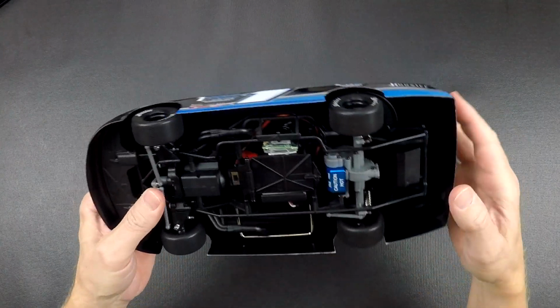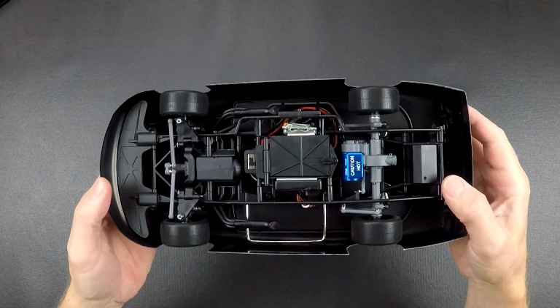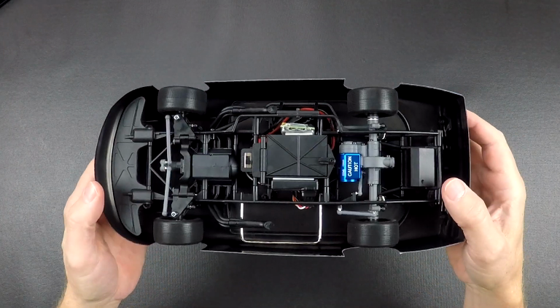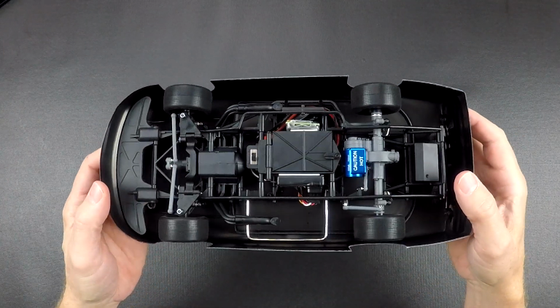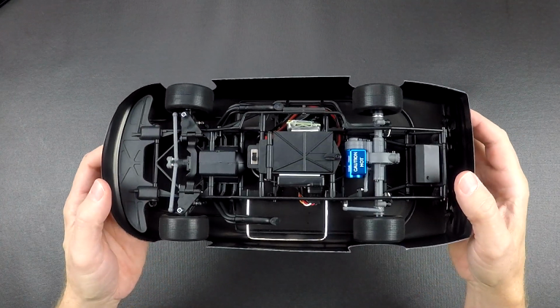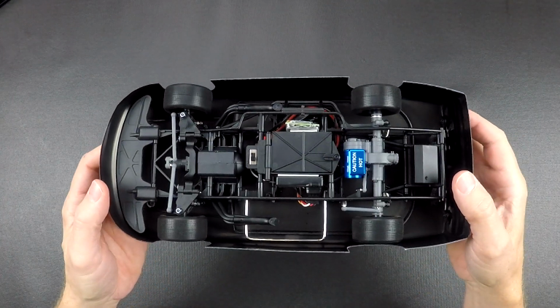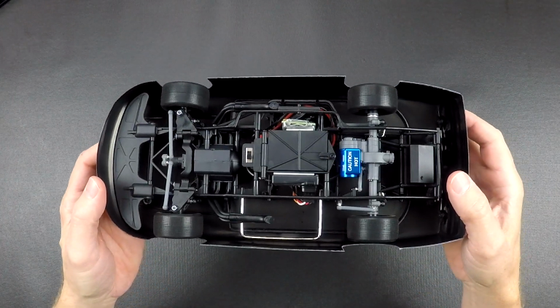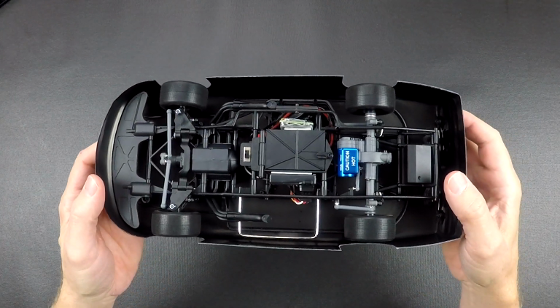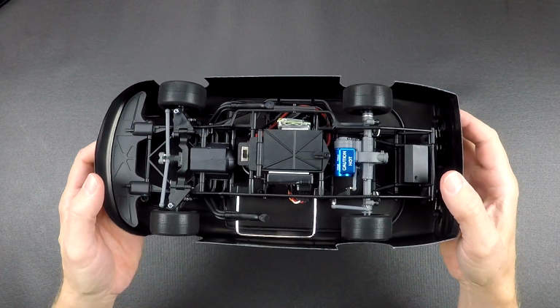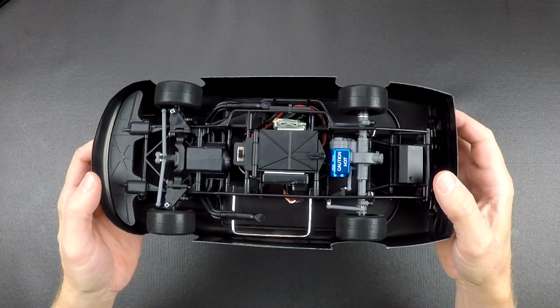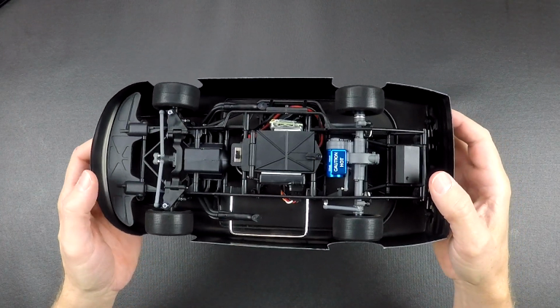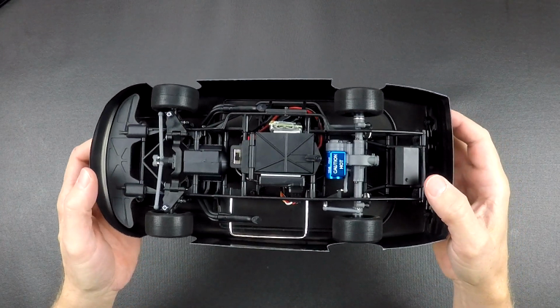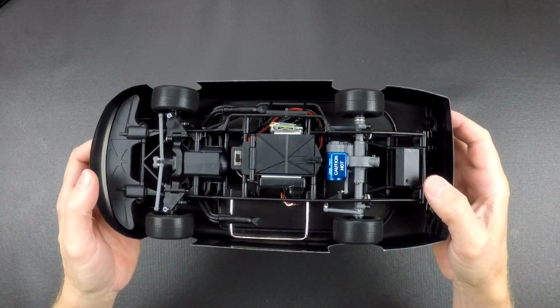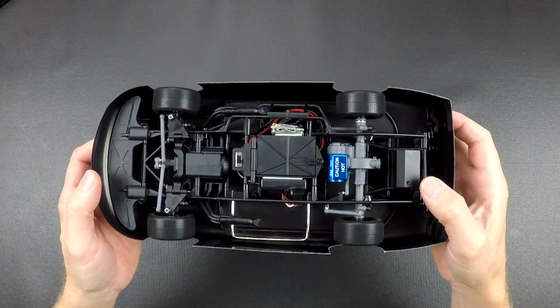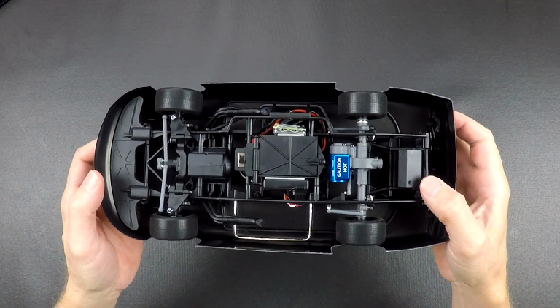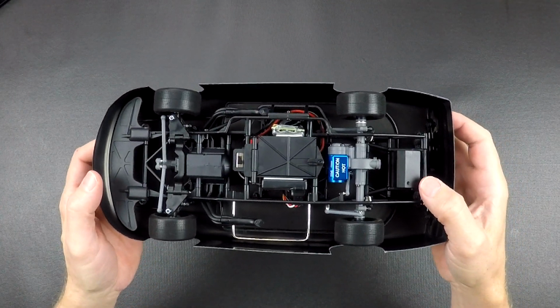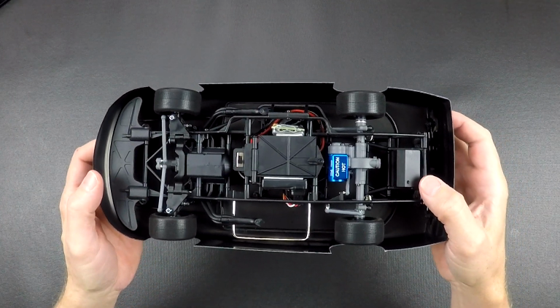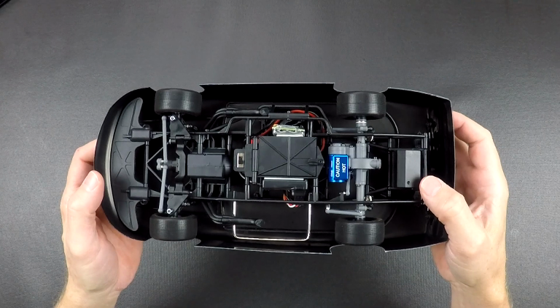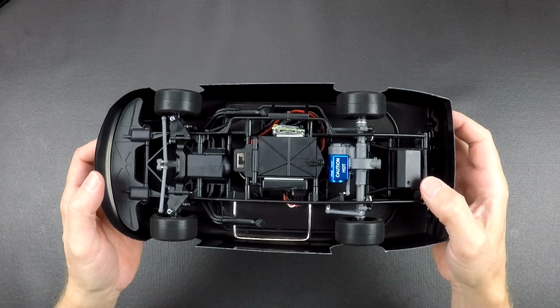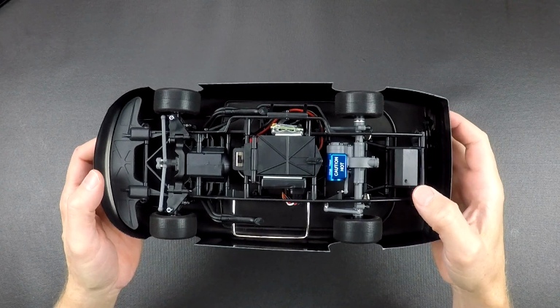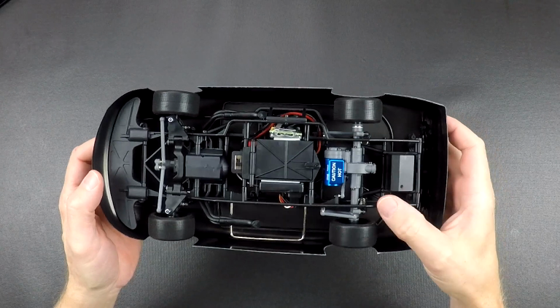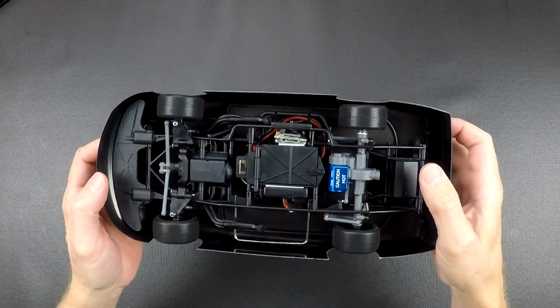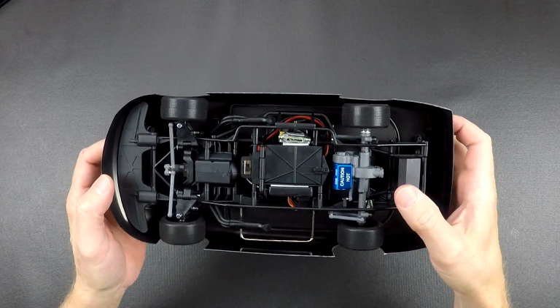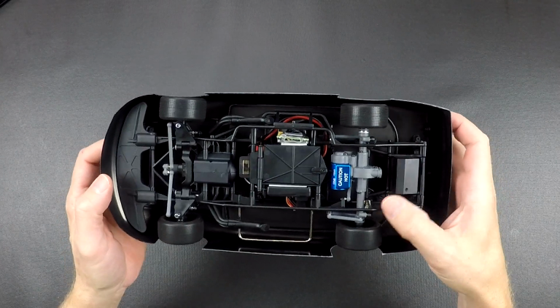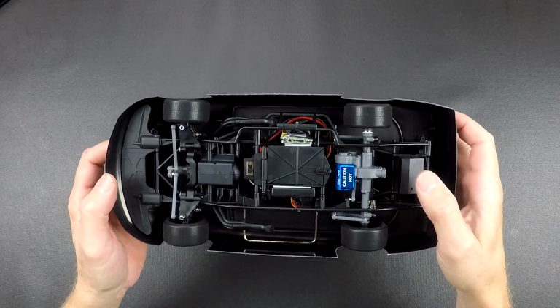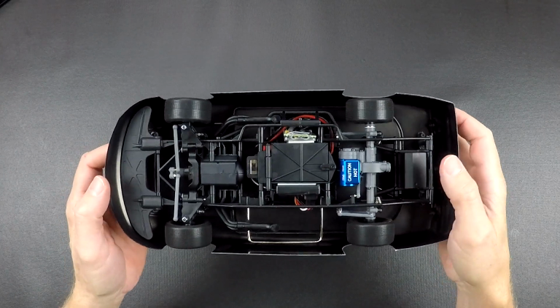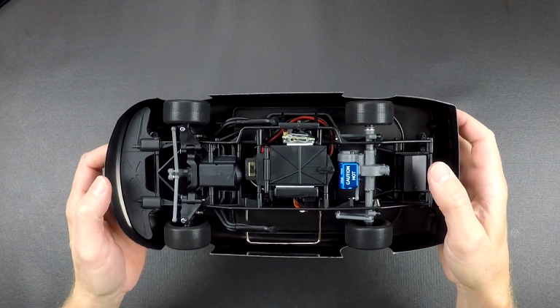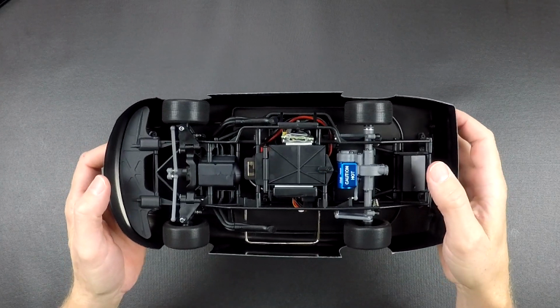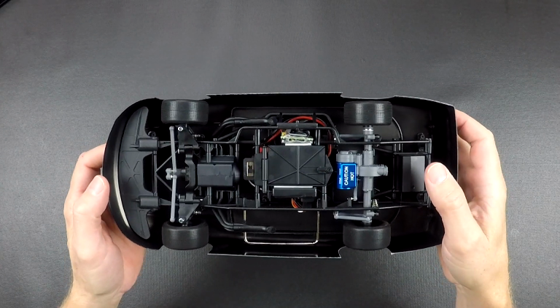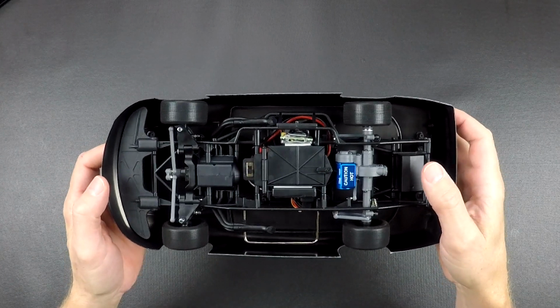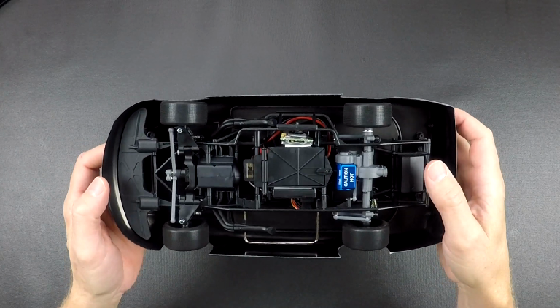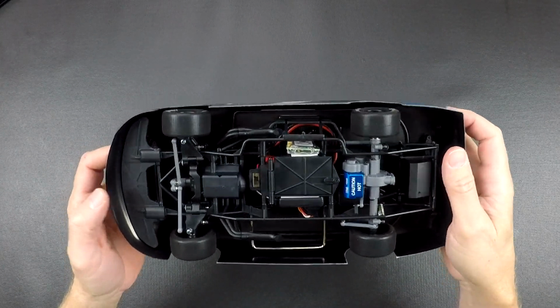The chassis is the same as the late model car, so the side rails, all the inner pieces — all that's the same.